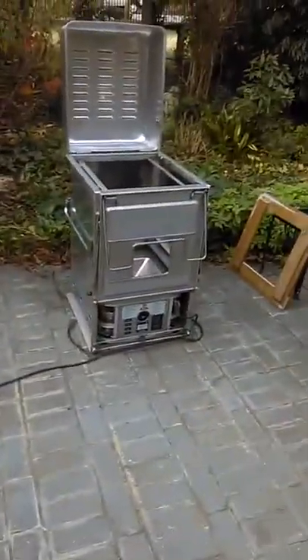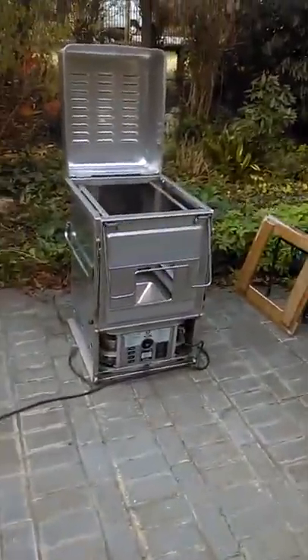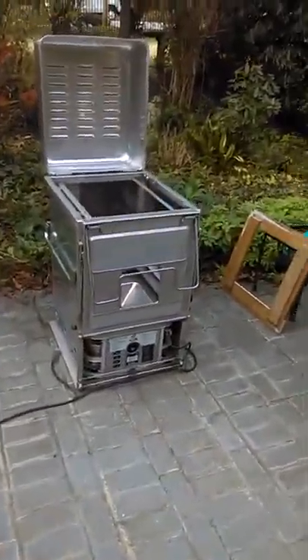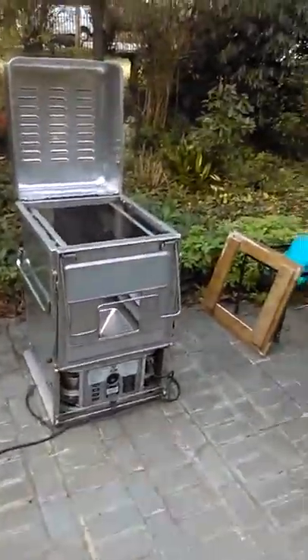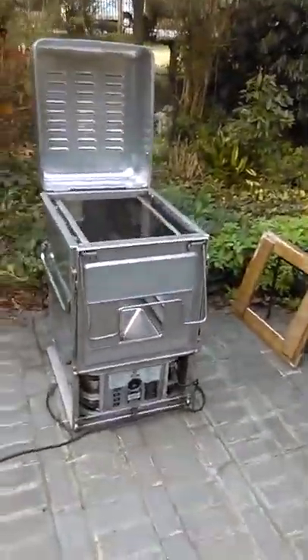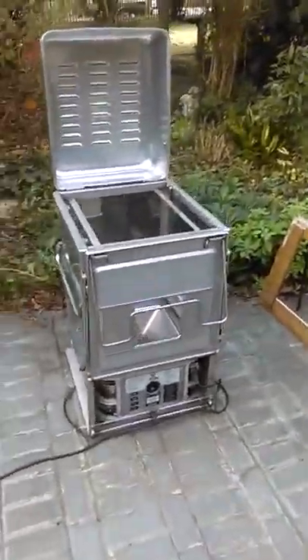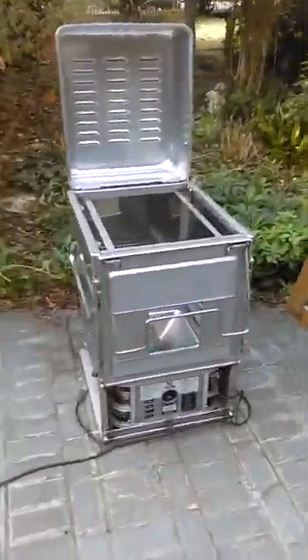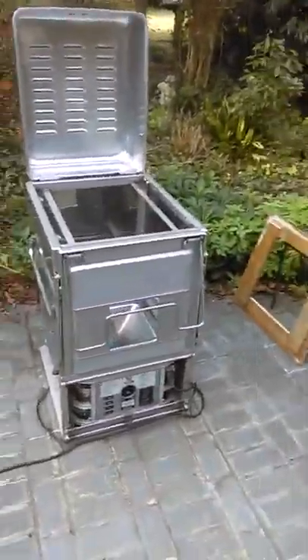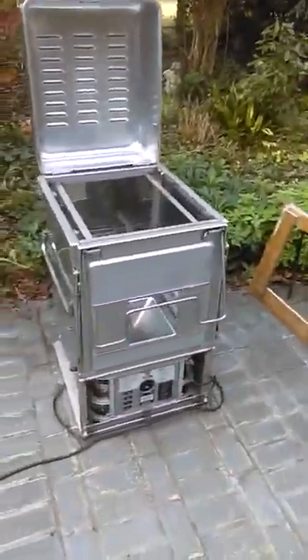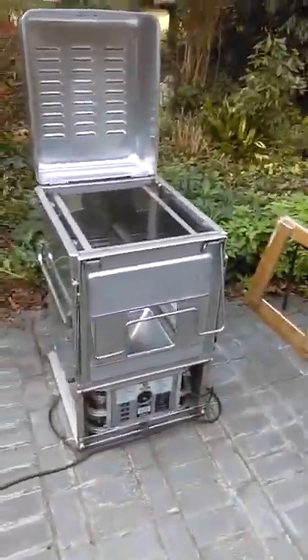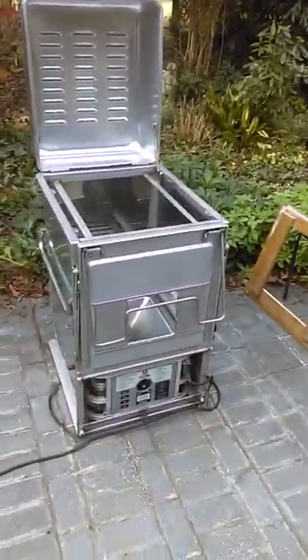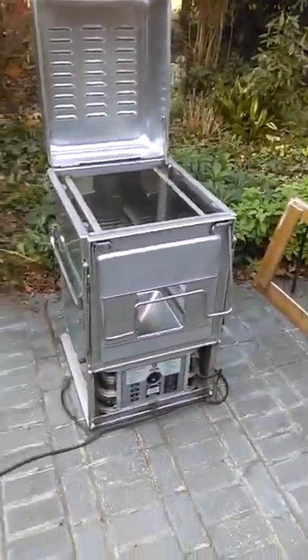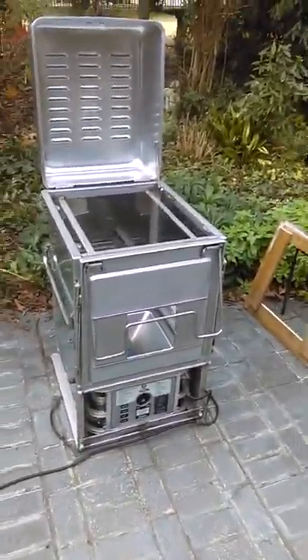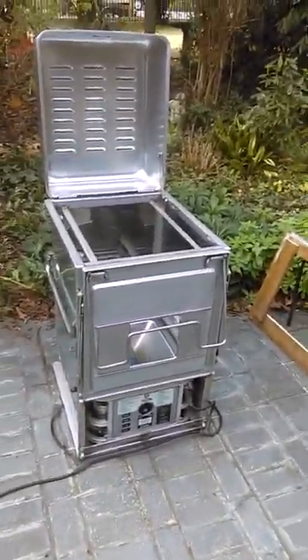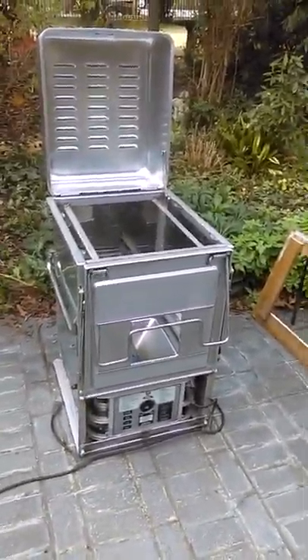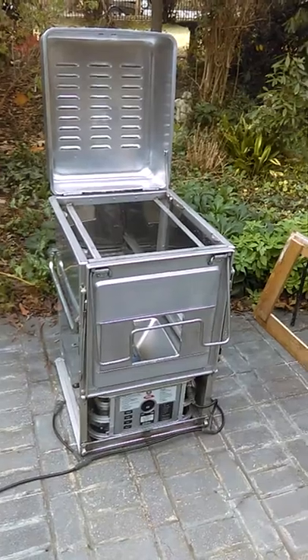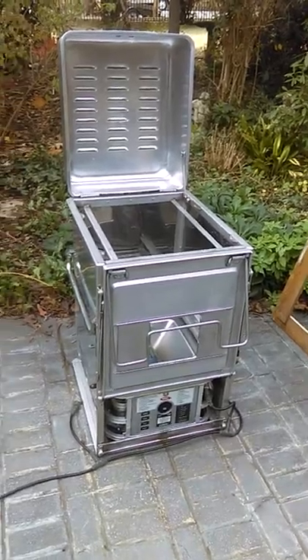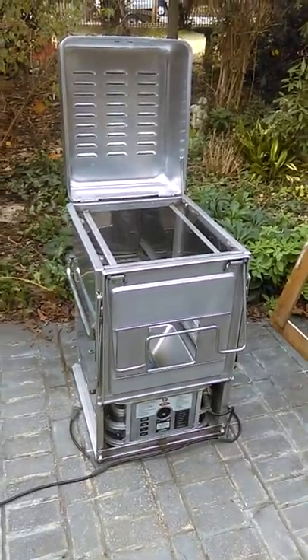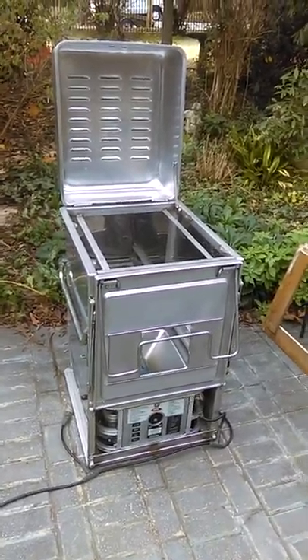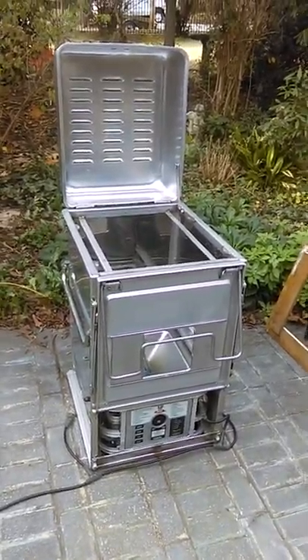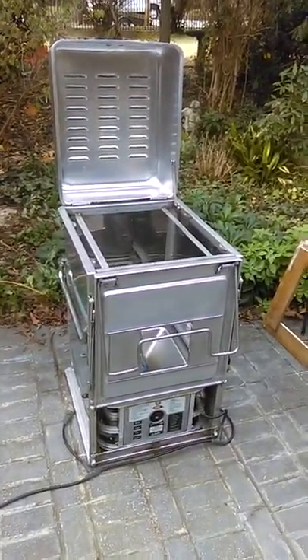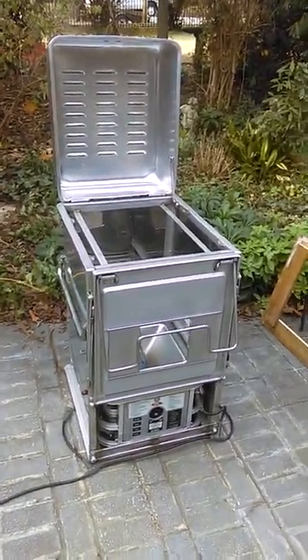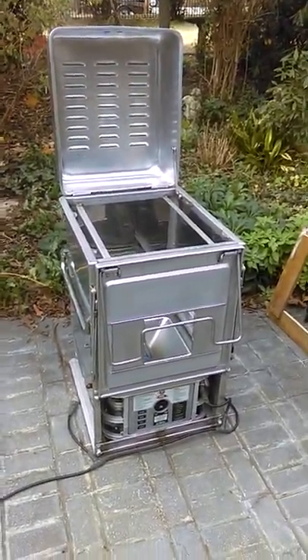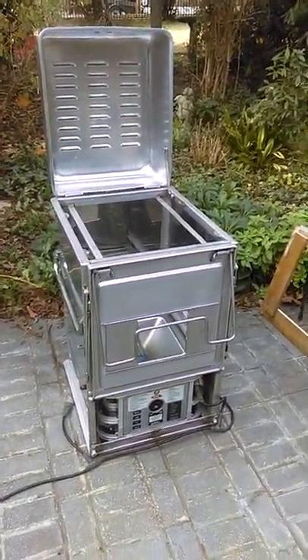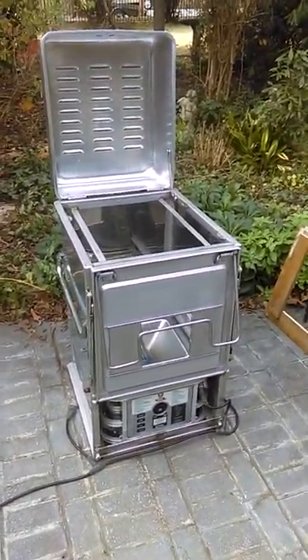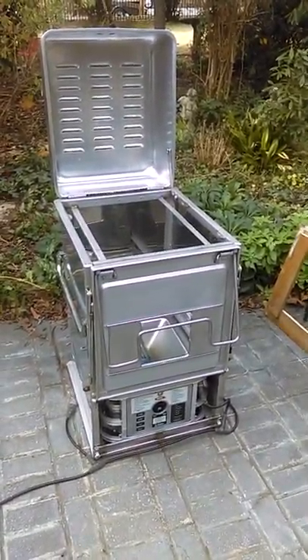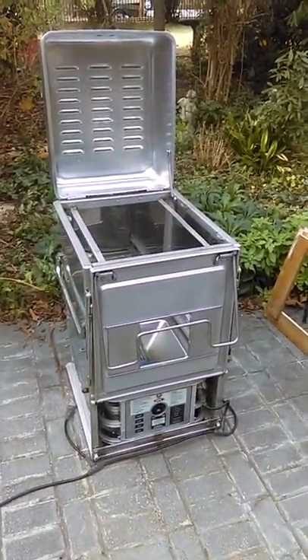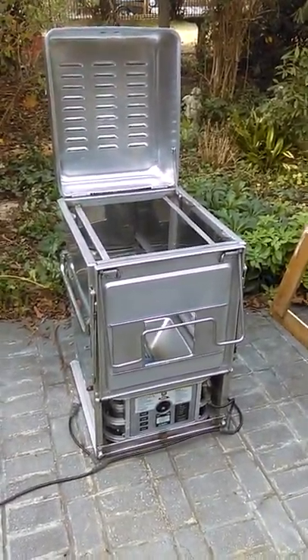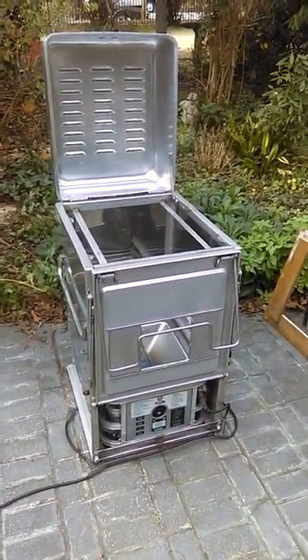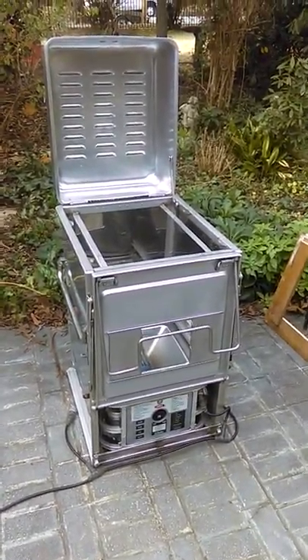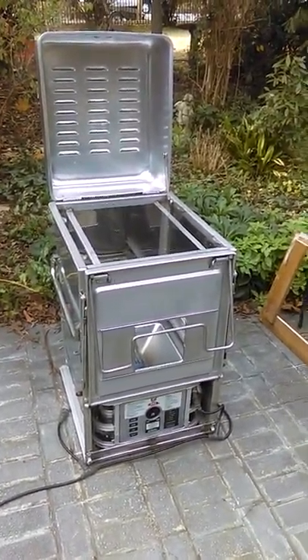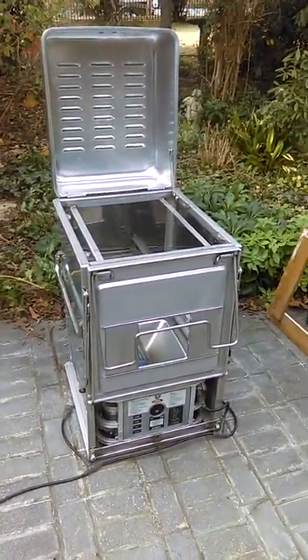Hey YouTubers, Merry Christmas. Today we're going to cook a turkey in my military M59 field range.